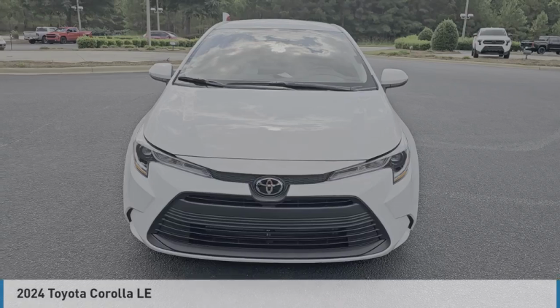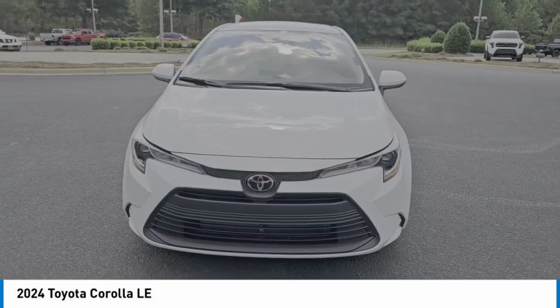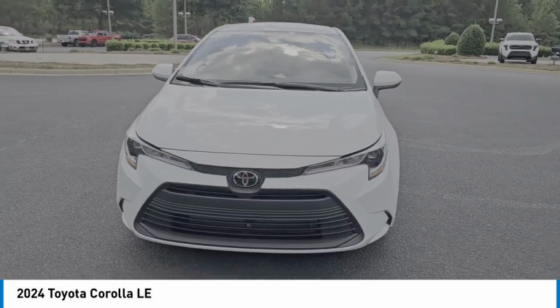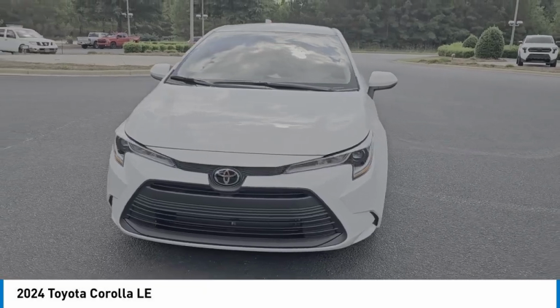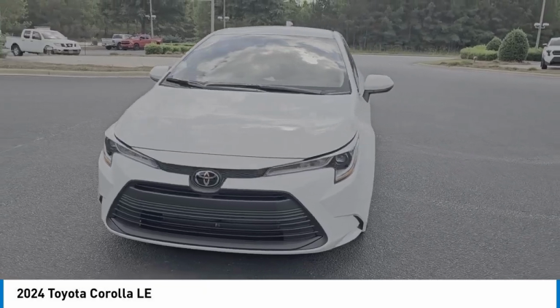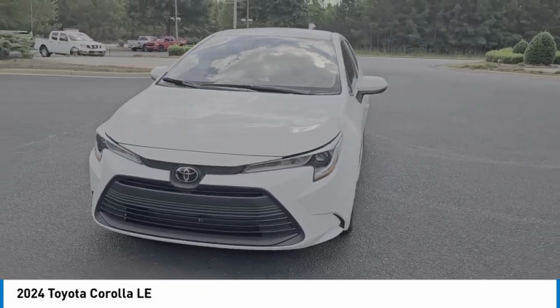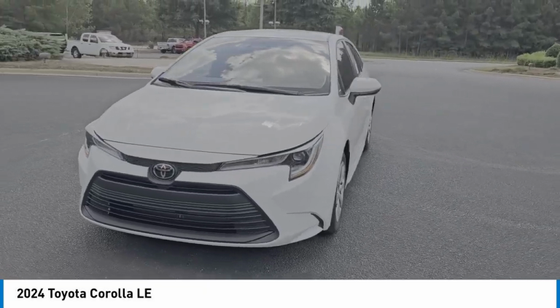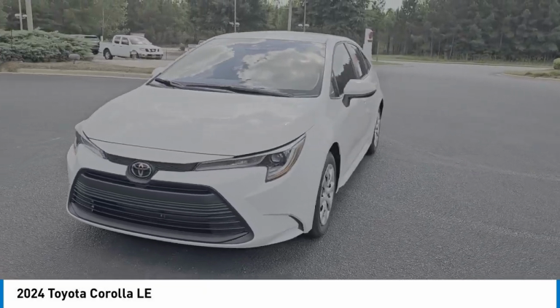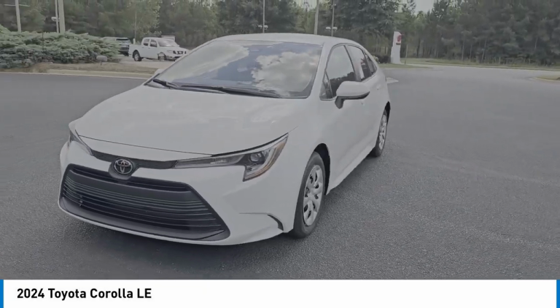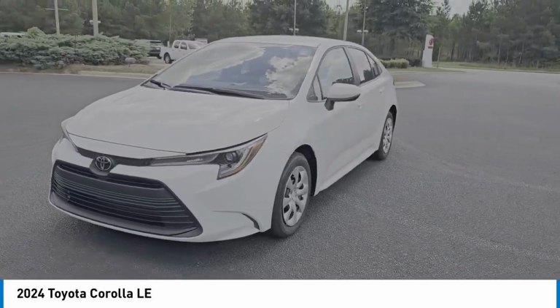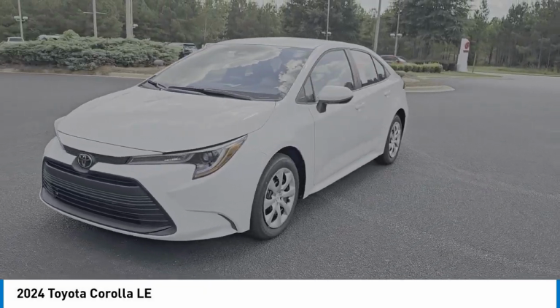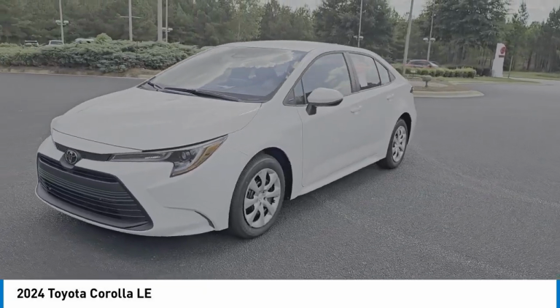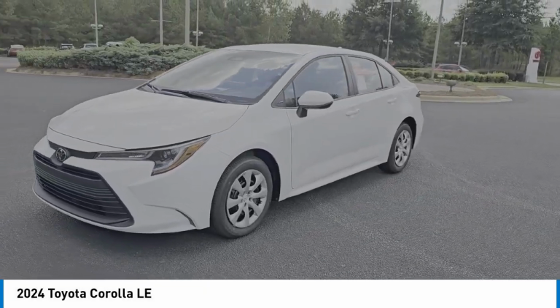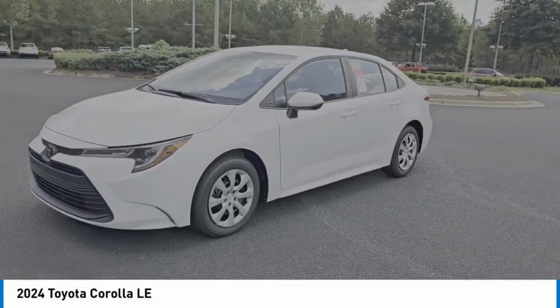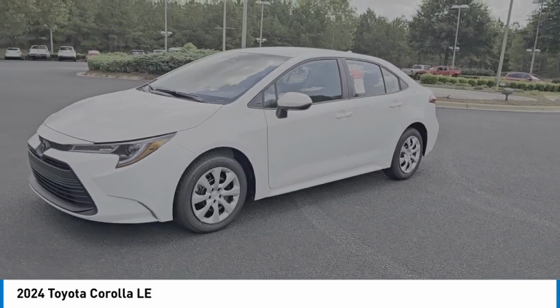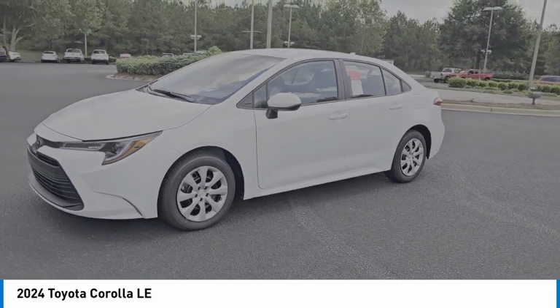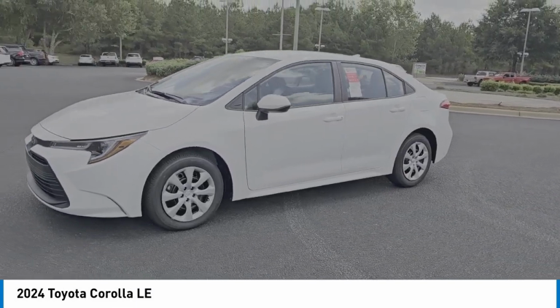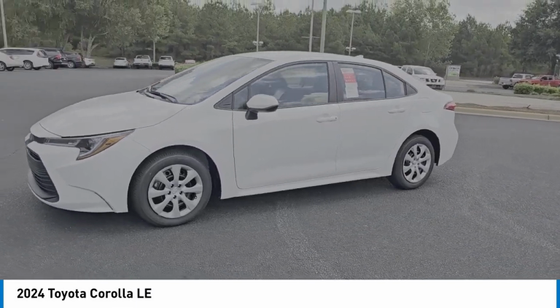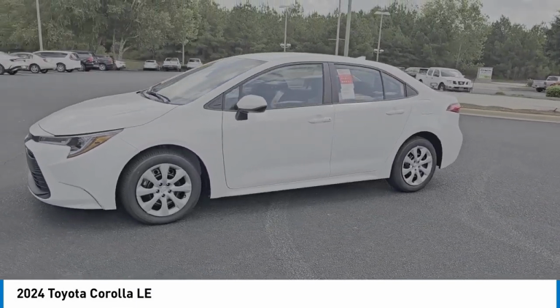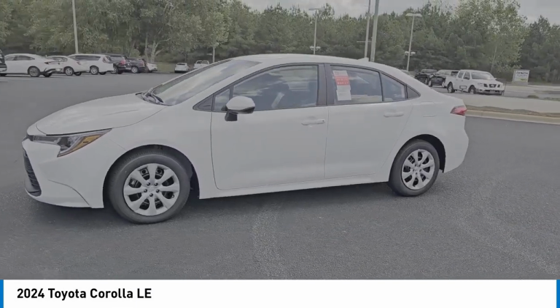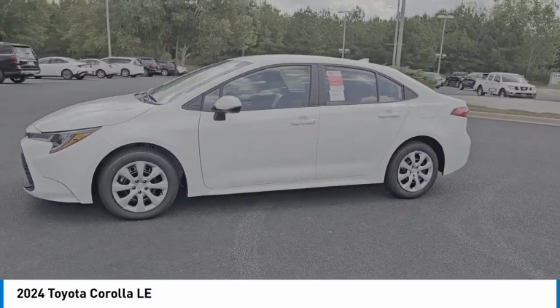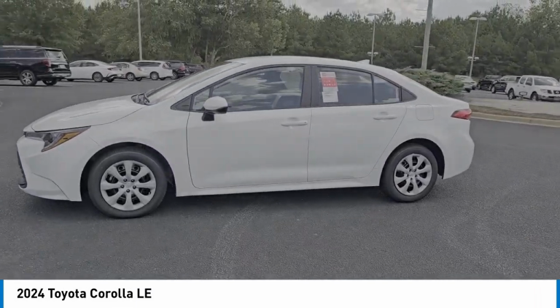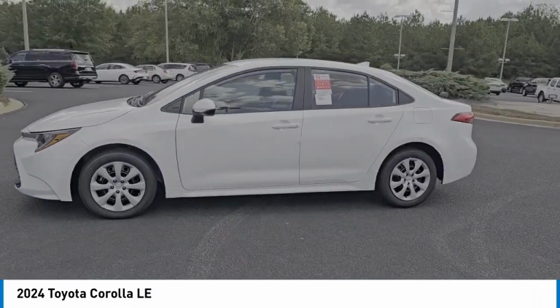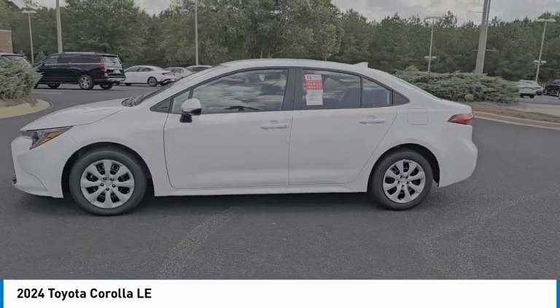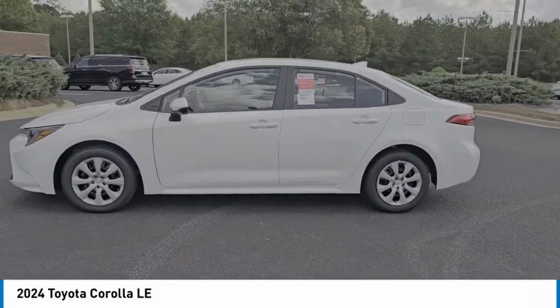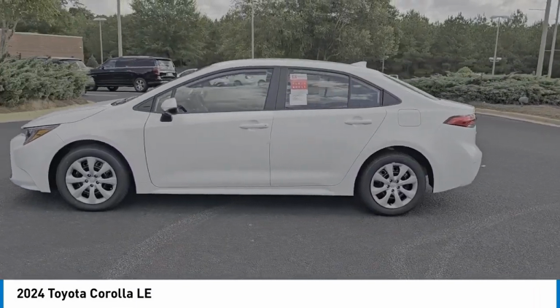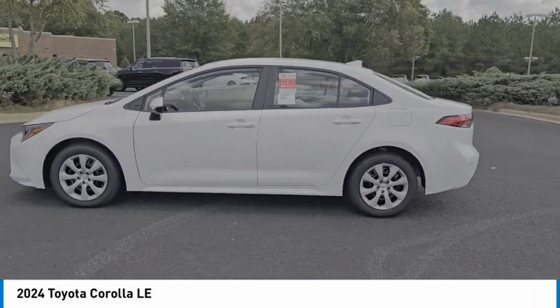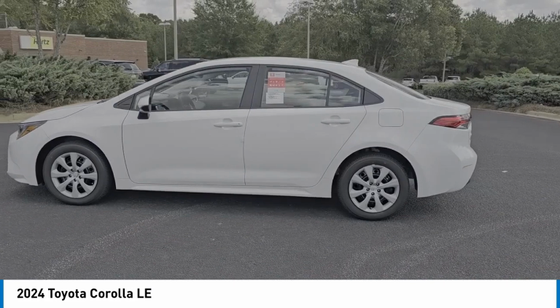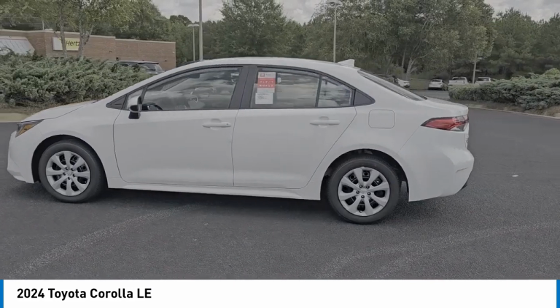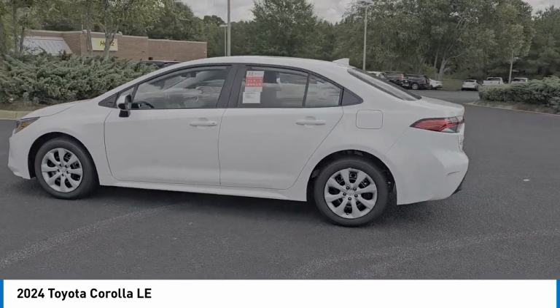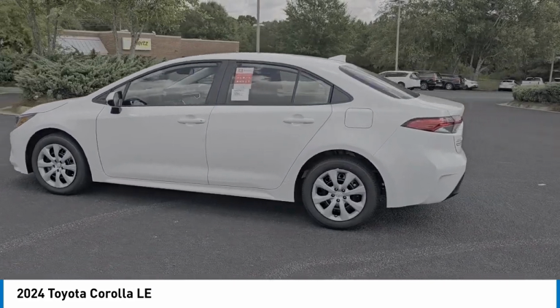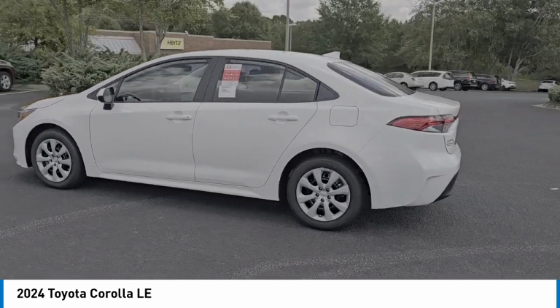Make a great choice today with the 2024 Corolla. The Corolla is still a great option for those who want dependability, comfort, and value. Here are some of this vehicle's great options.